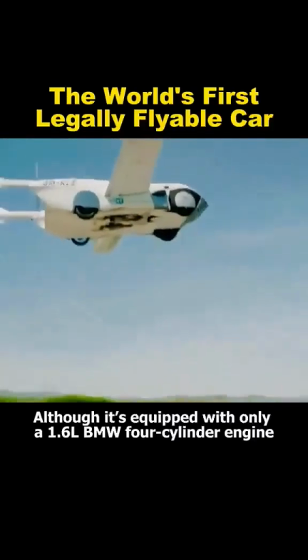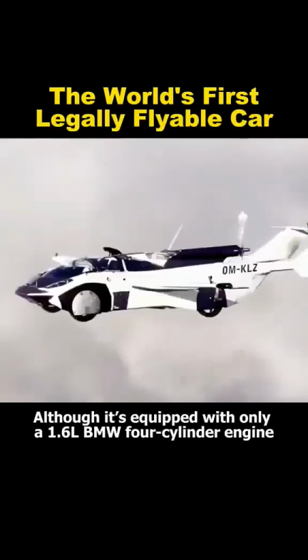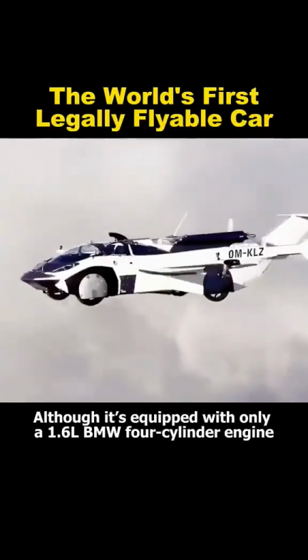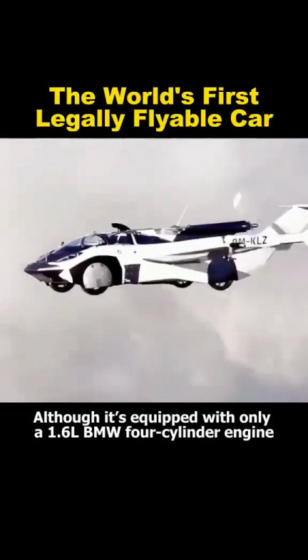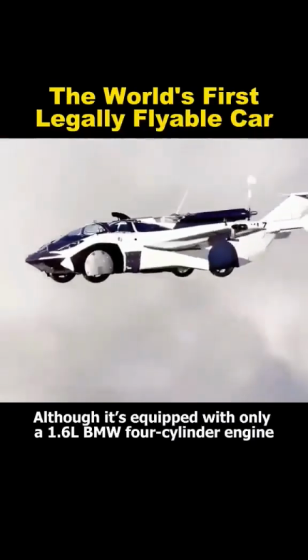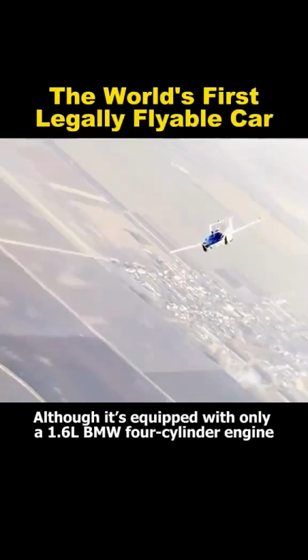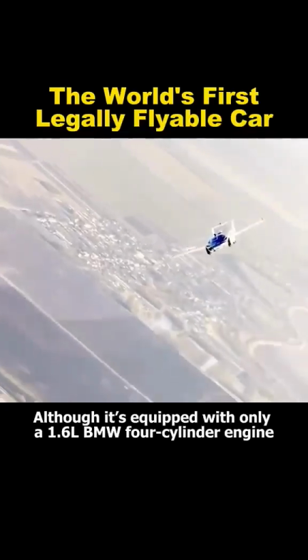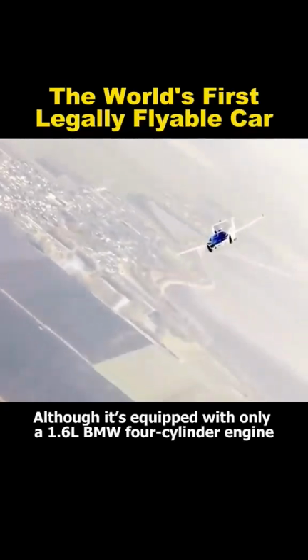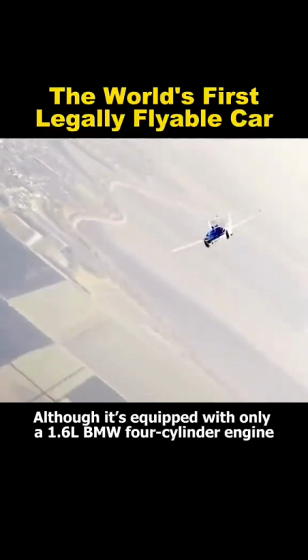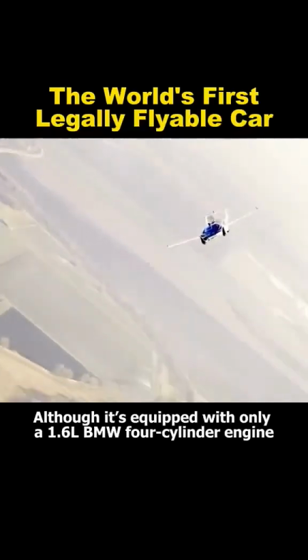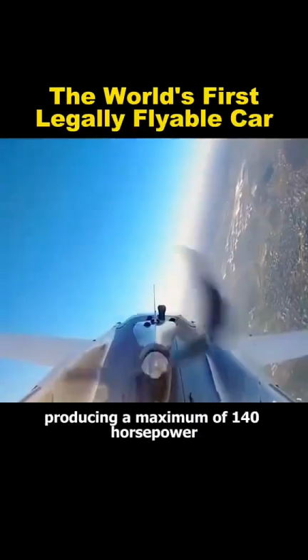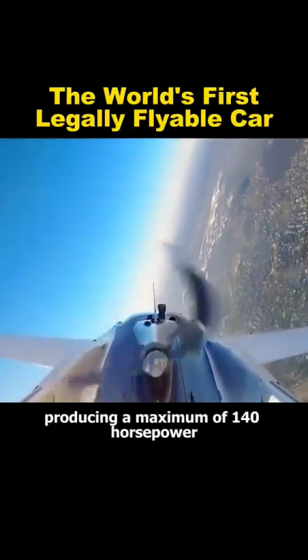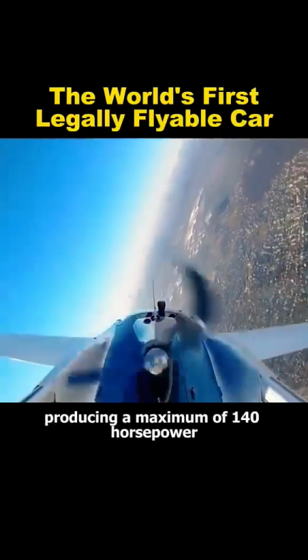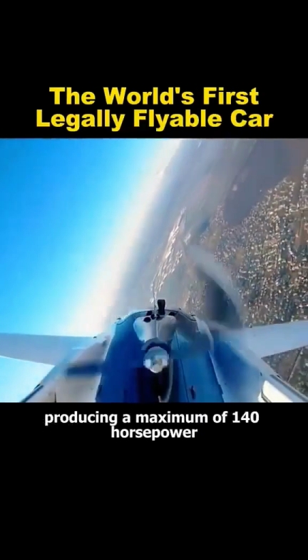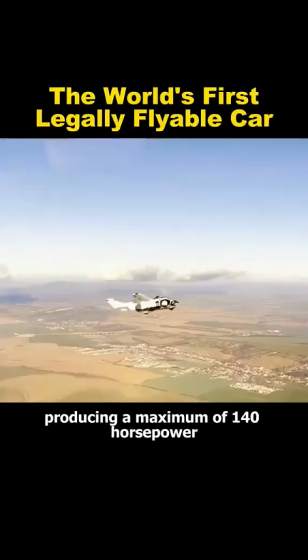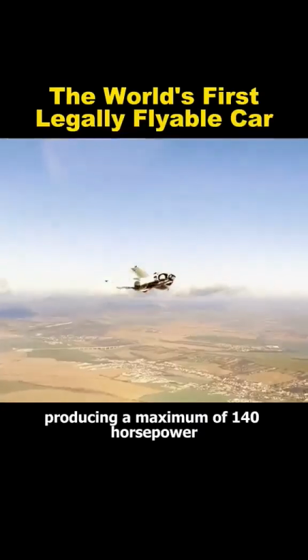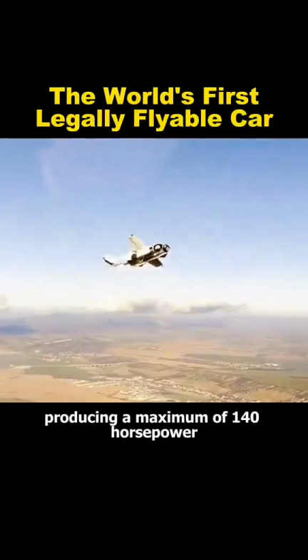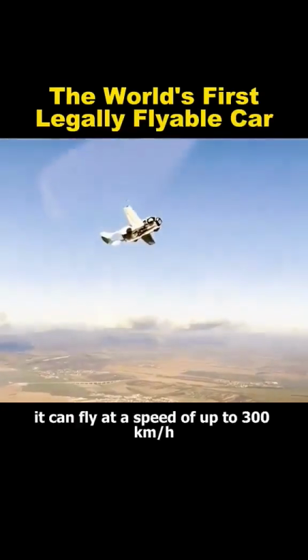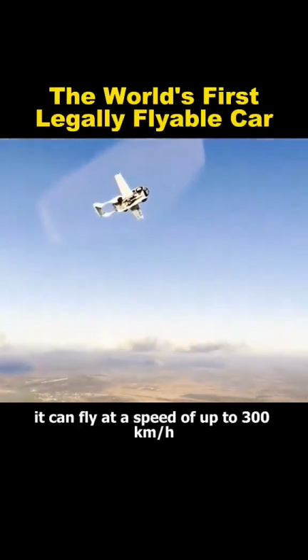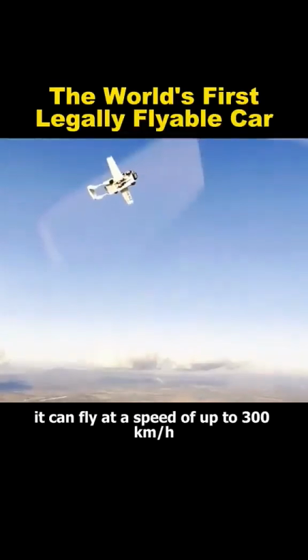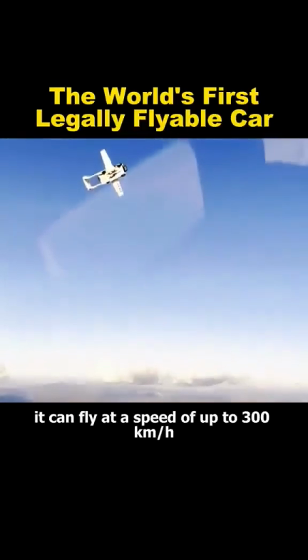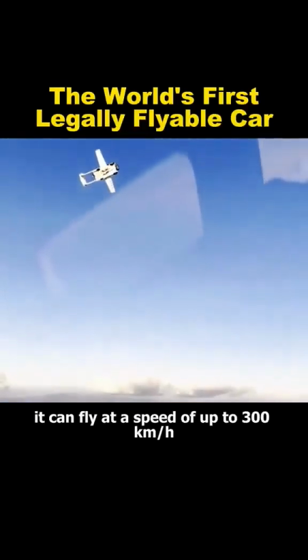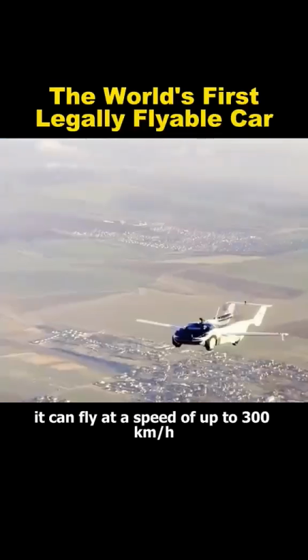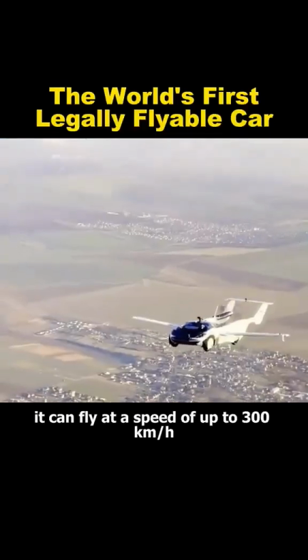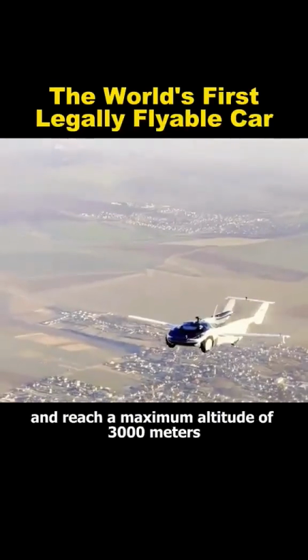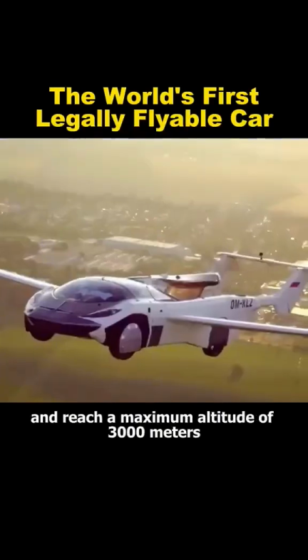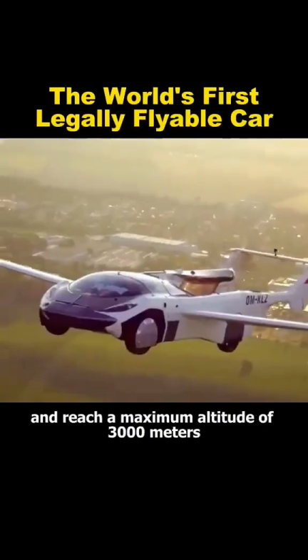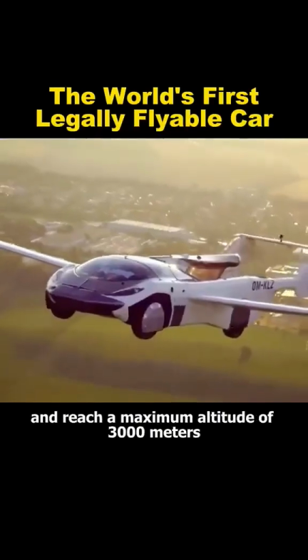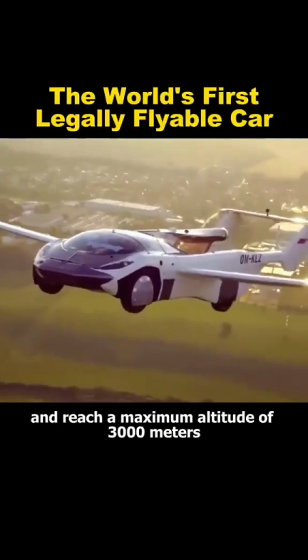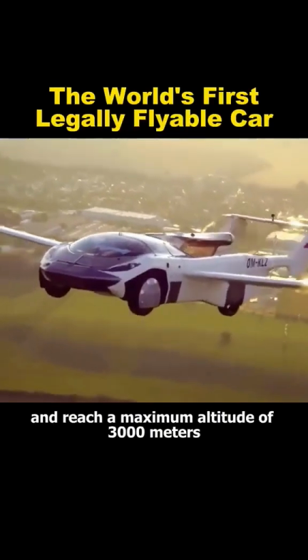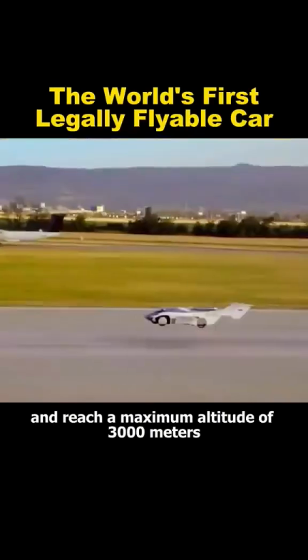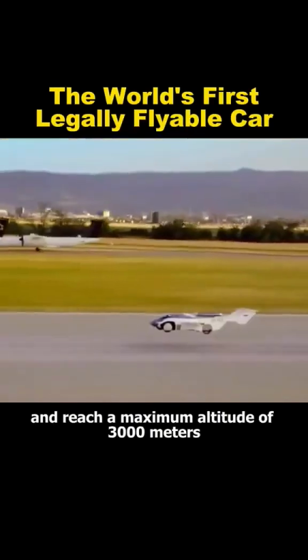Although it's equipped with only a 1.6-liter BMW four-cylinder engine producing a maximum of 140 horsepower, it can fly at a speed of up to 300 kilometers per hour and reach a maximum altitude of 3,000 meters.